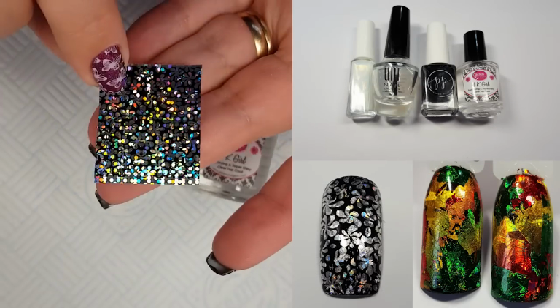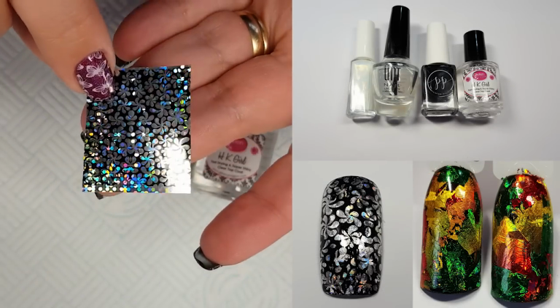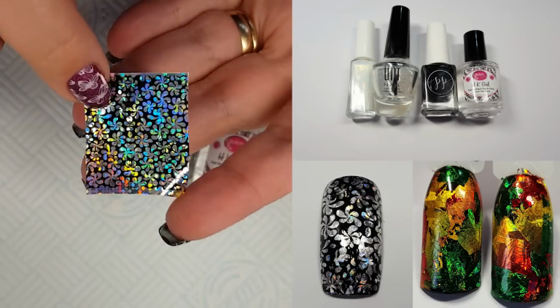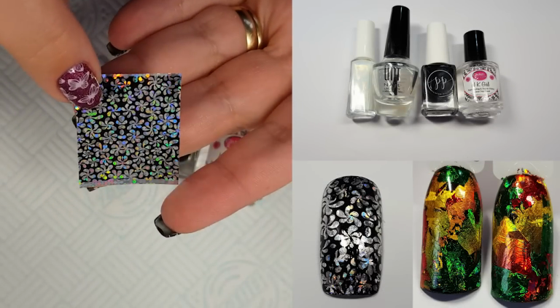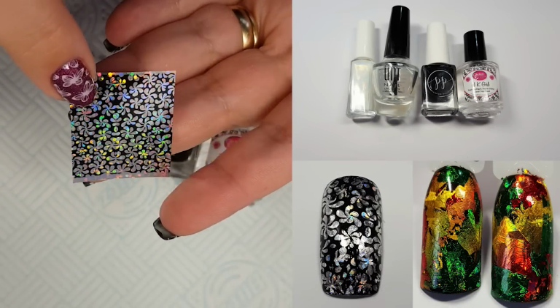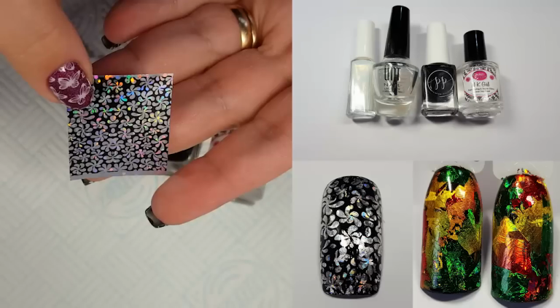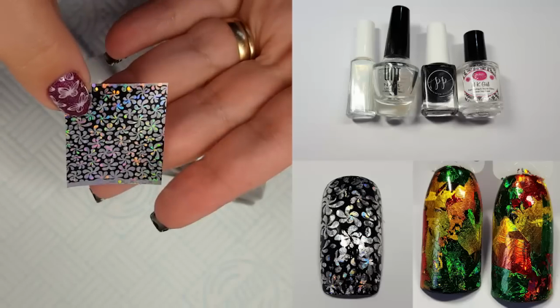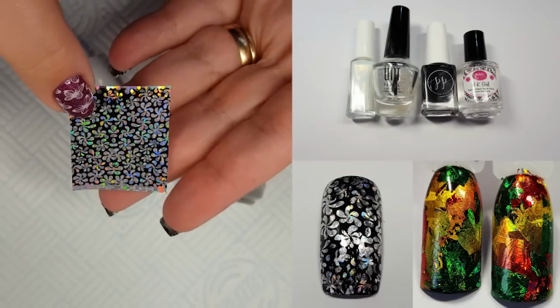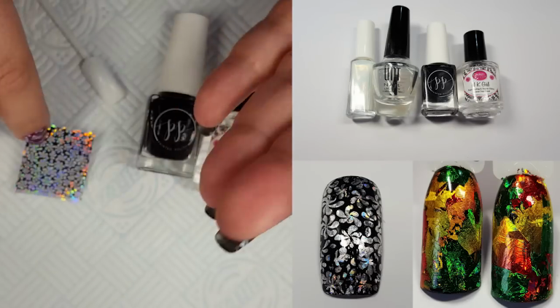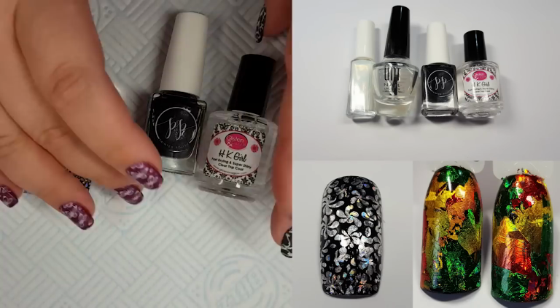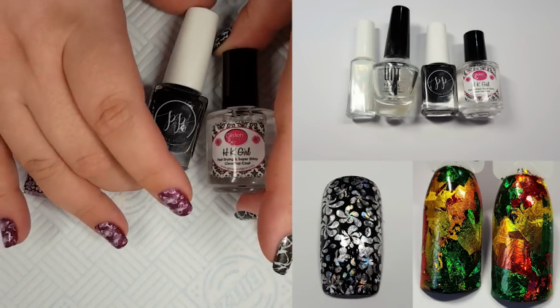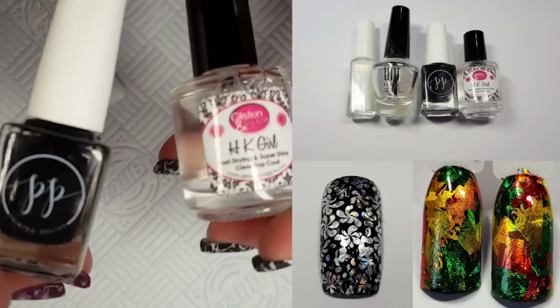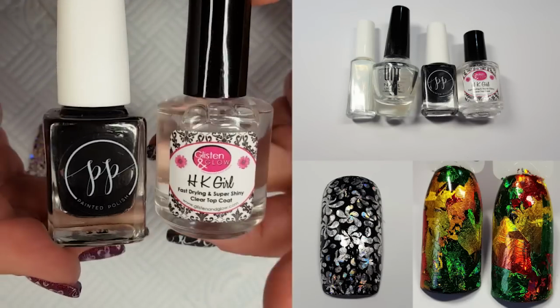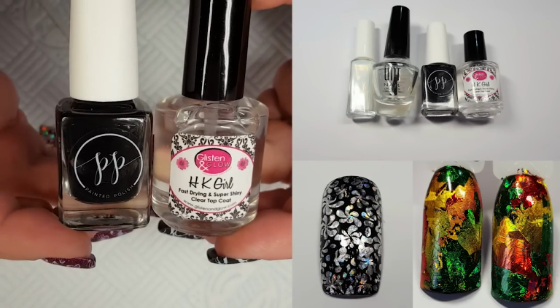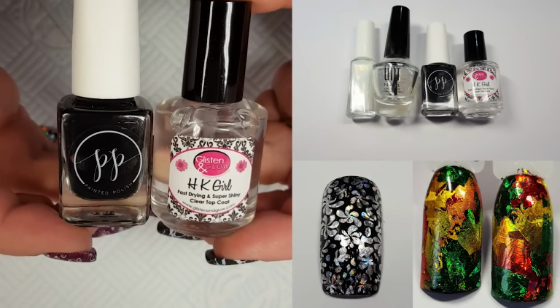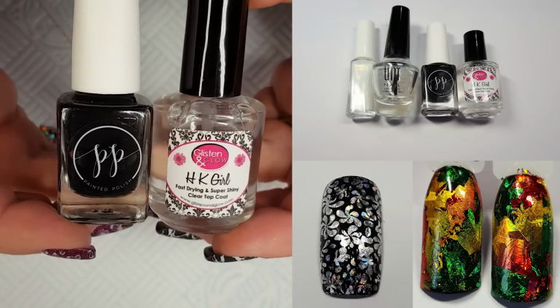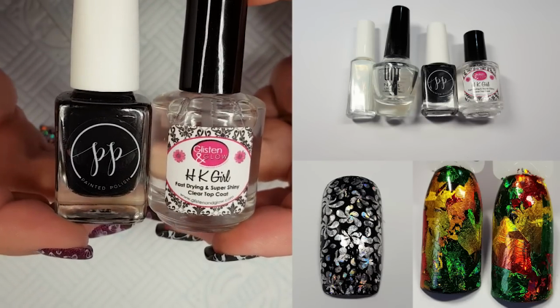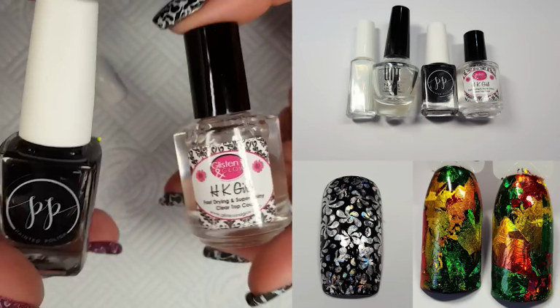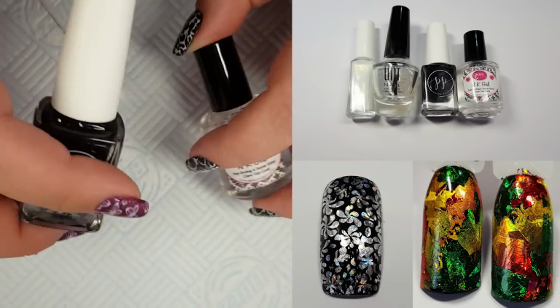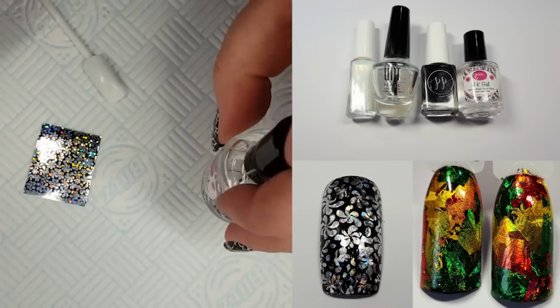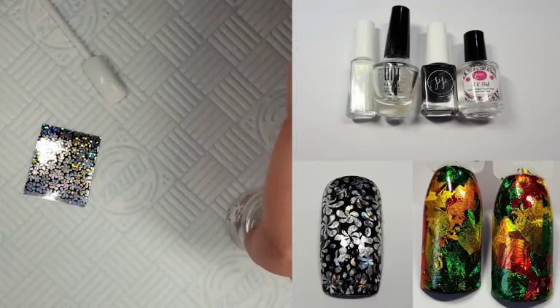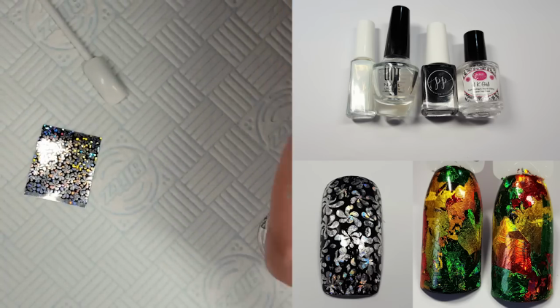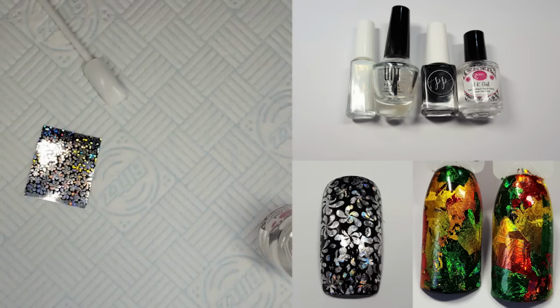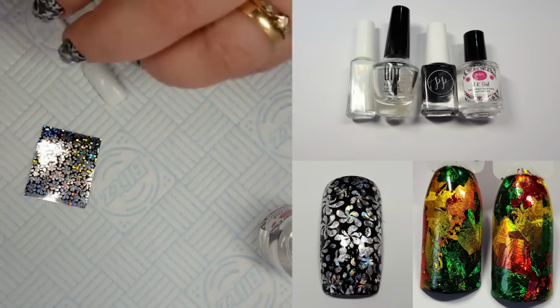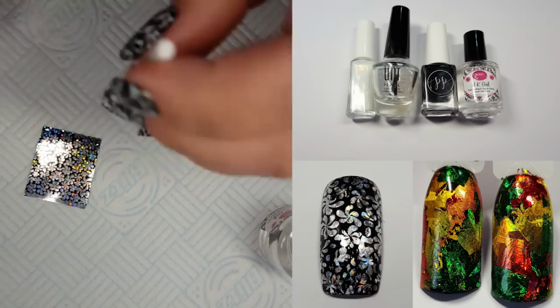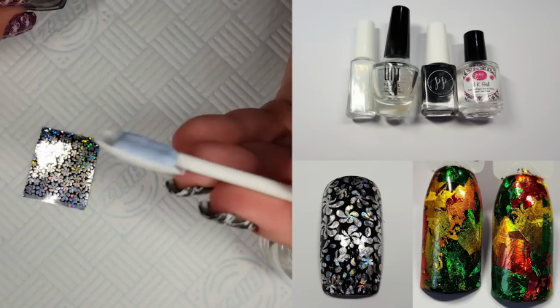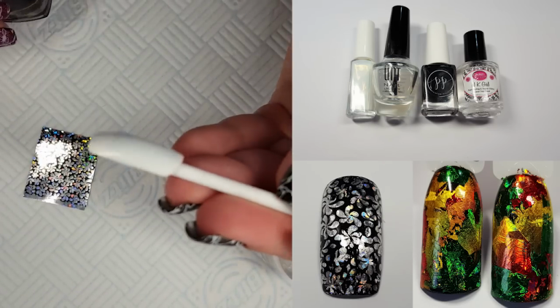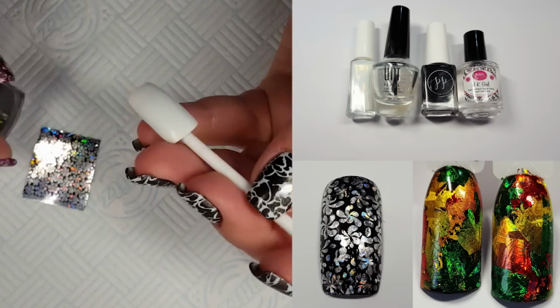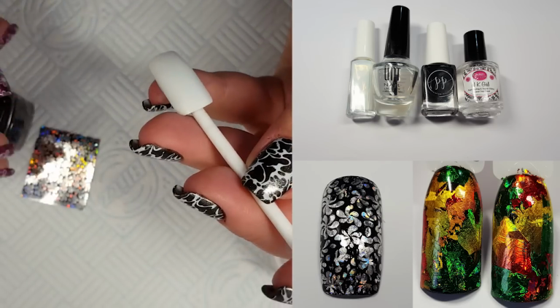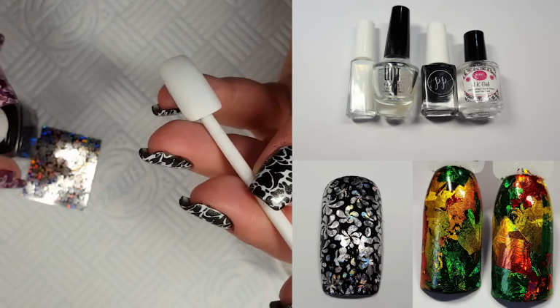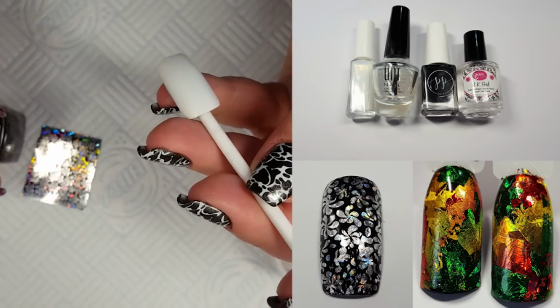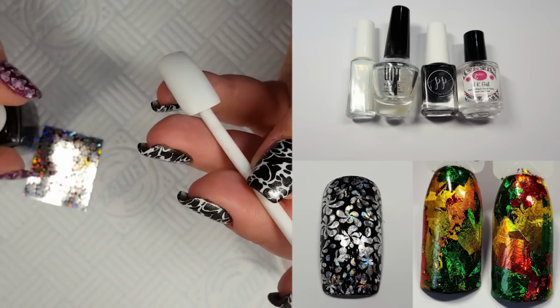This is the piece of foil I'm going to use, and I'll be using this with black nail polish and top coat. I'll also be using two other products but I'll show you them later on, and I'll be doing this just on a white tip for now.